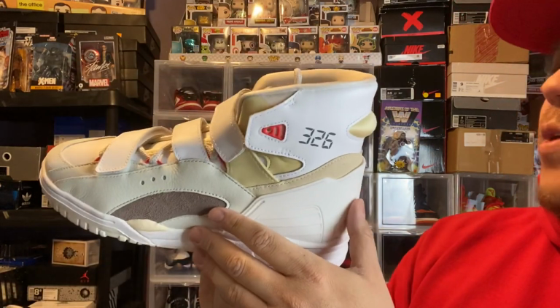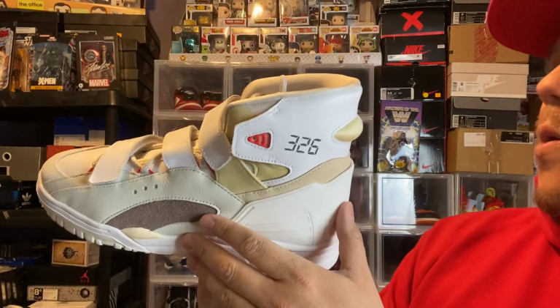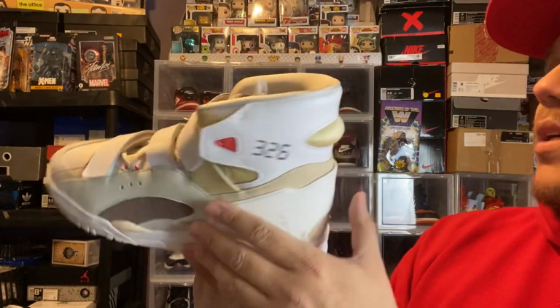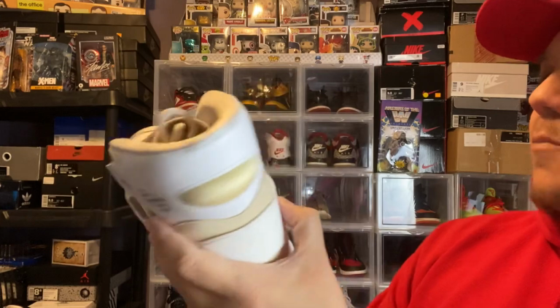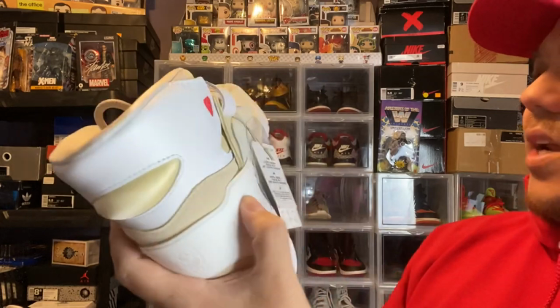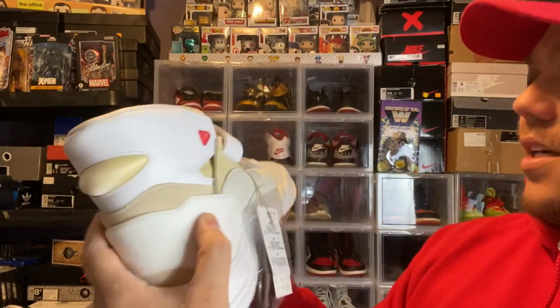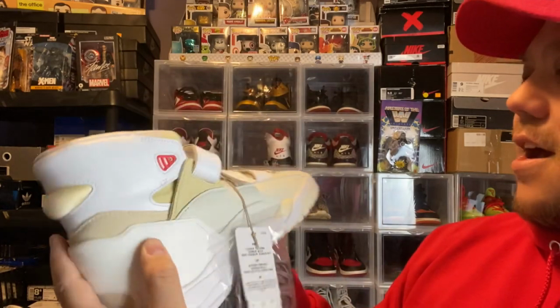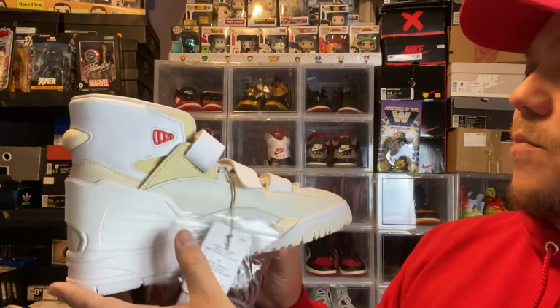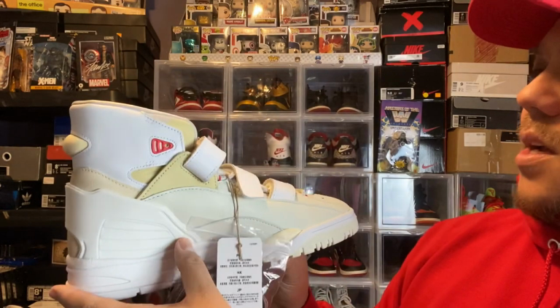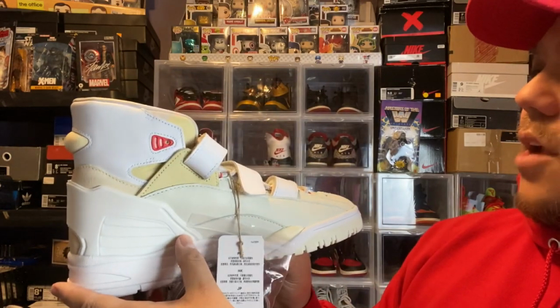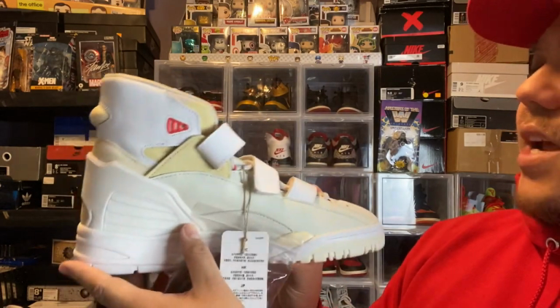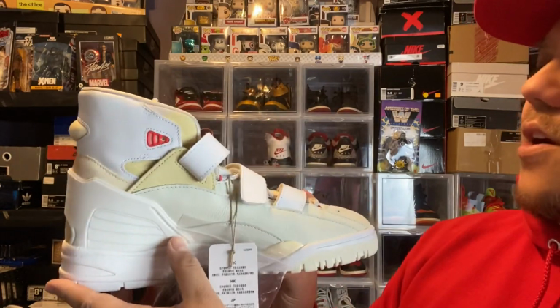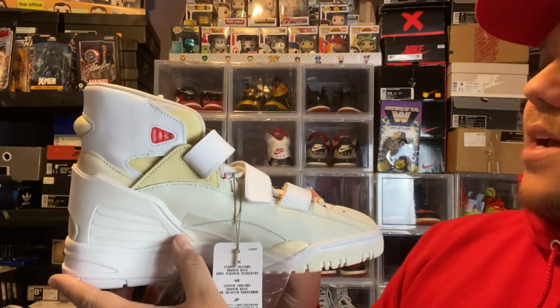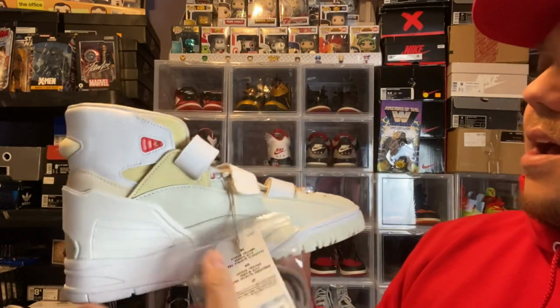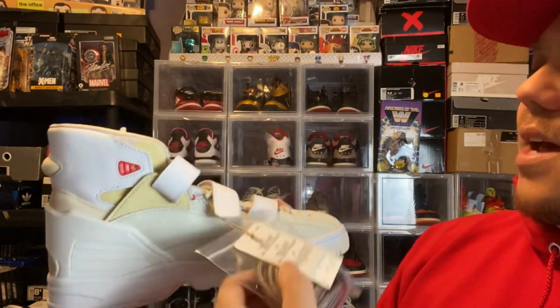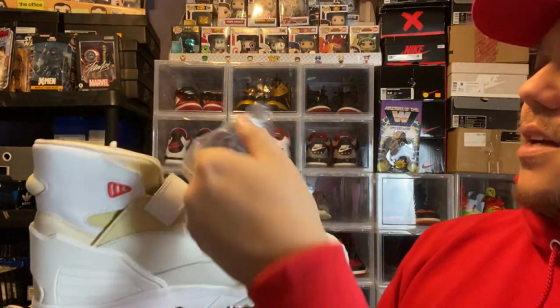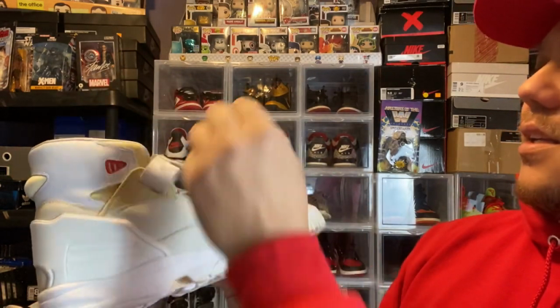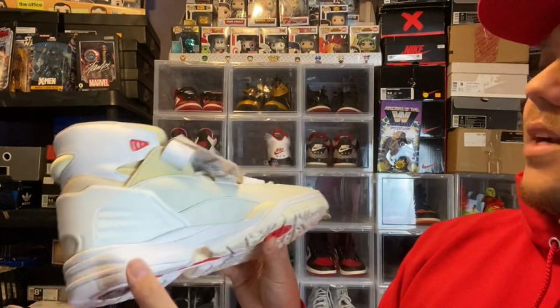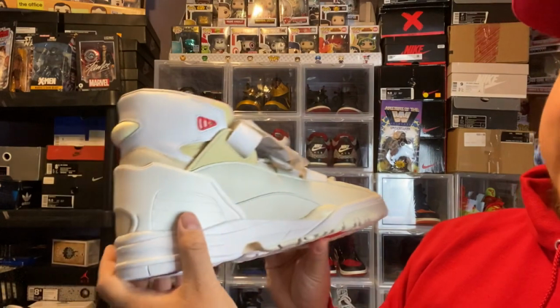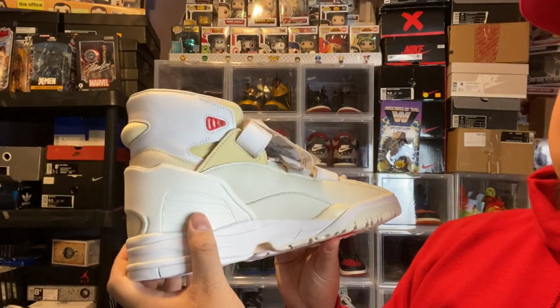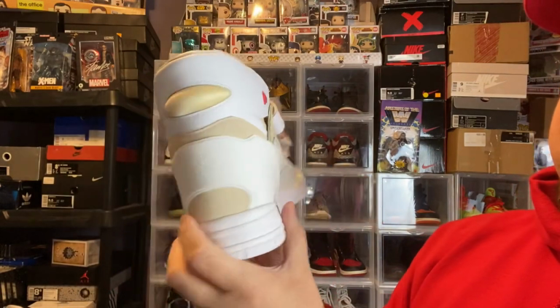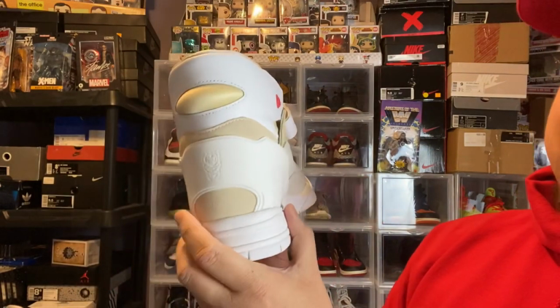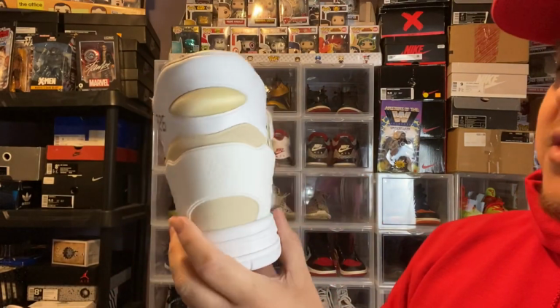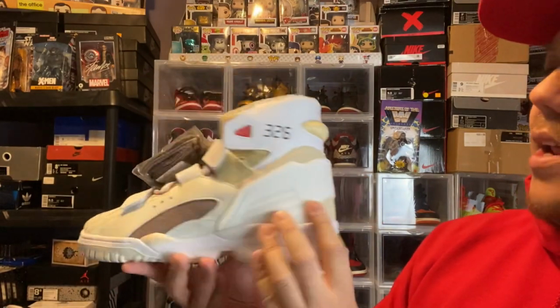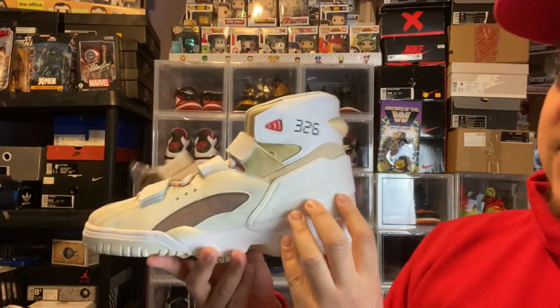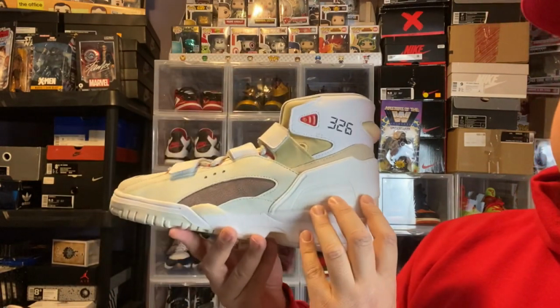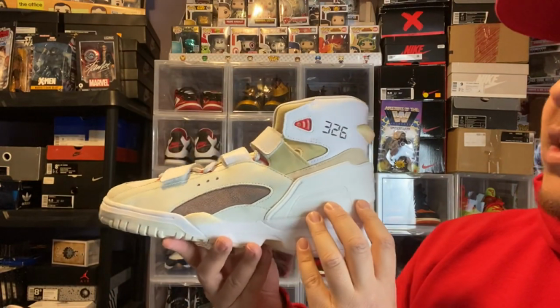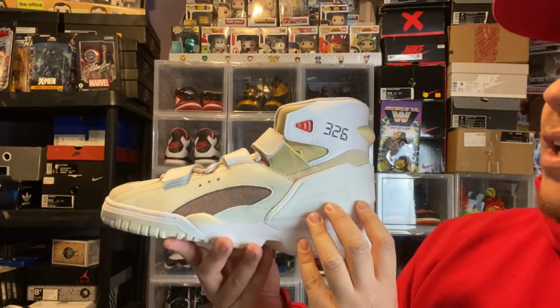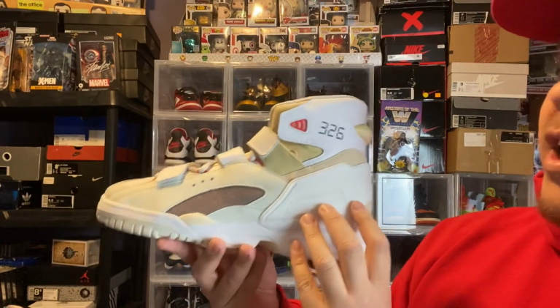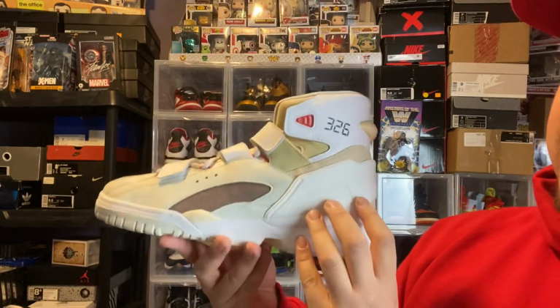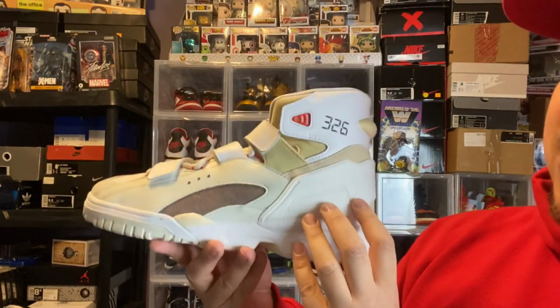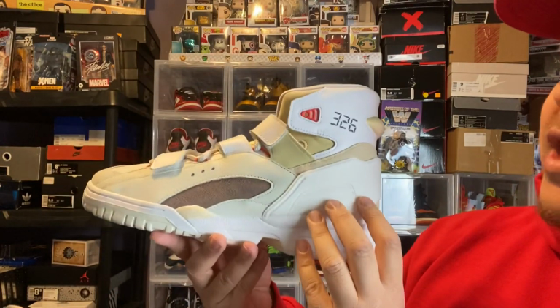But all in all, sick pair of kicks for Kid Cudi, man. Kid Cudi getting his own shoe — that's a big deal. And he deserves it. He definitely deserves it.